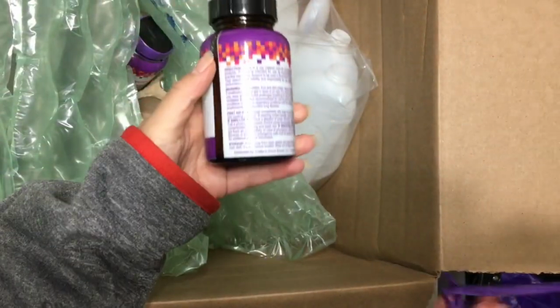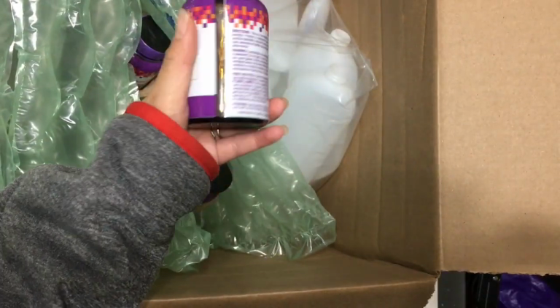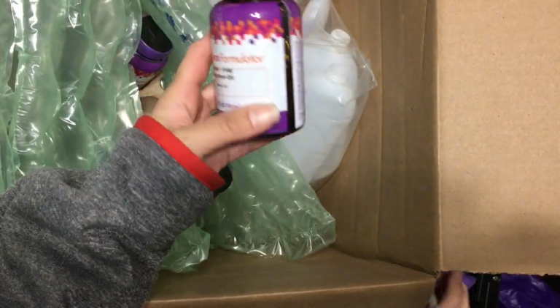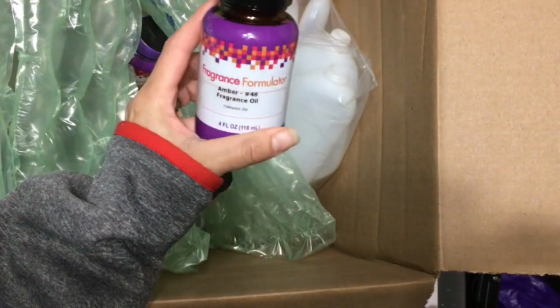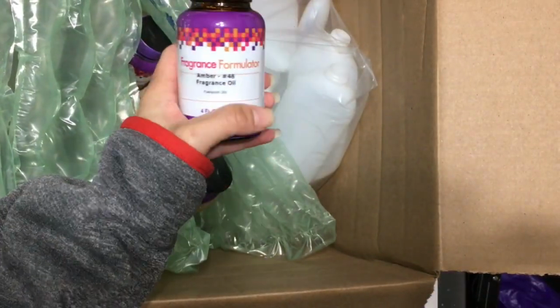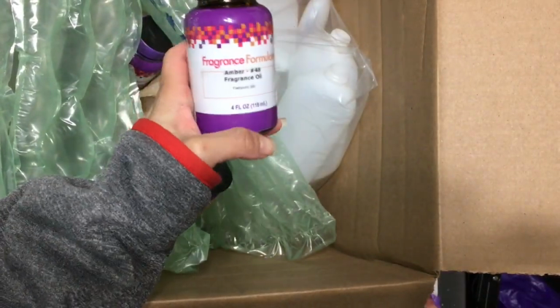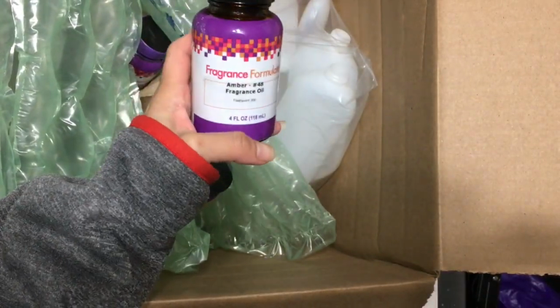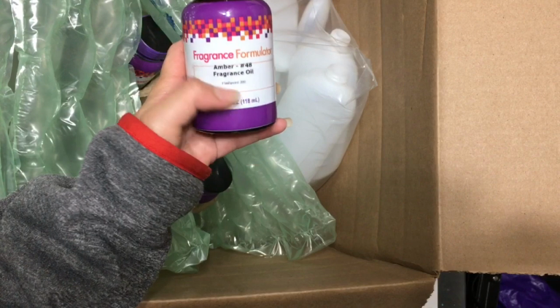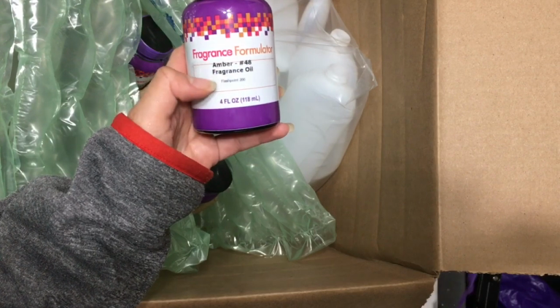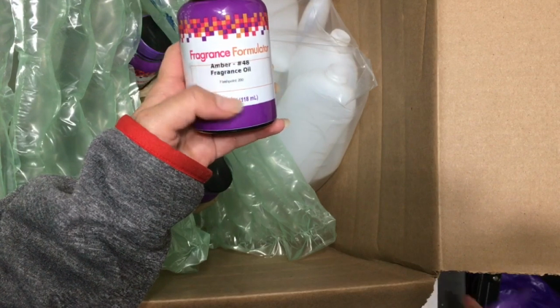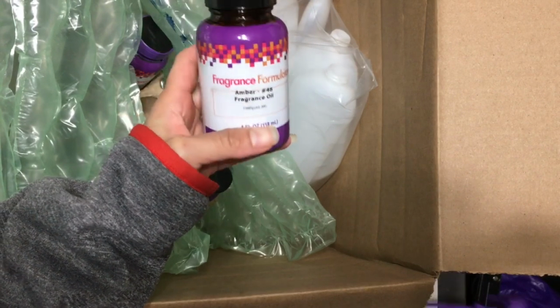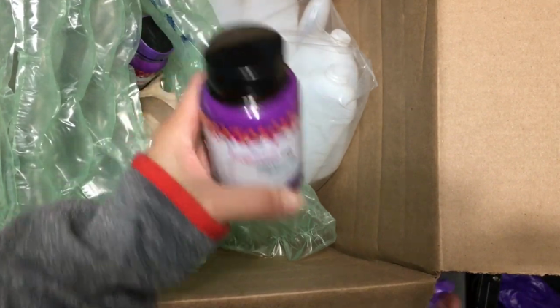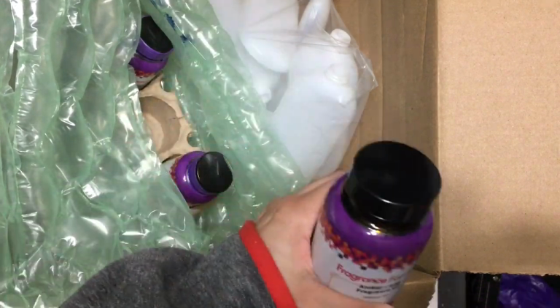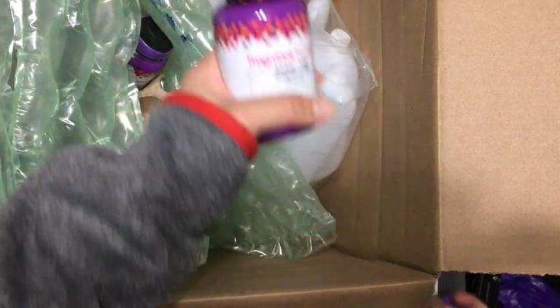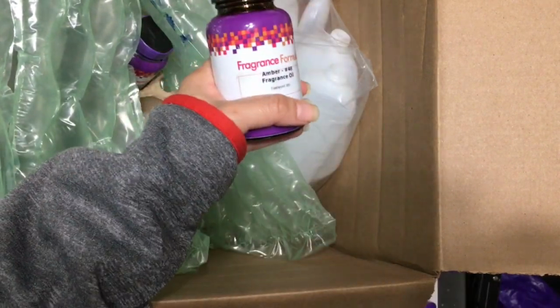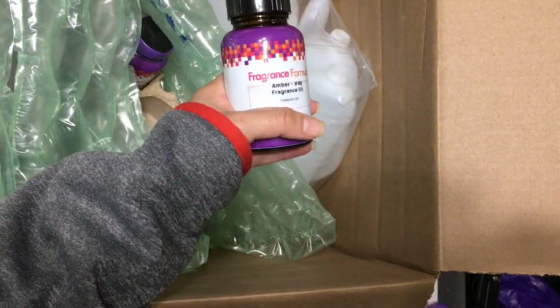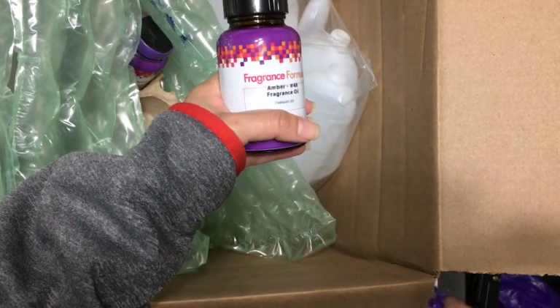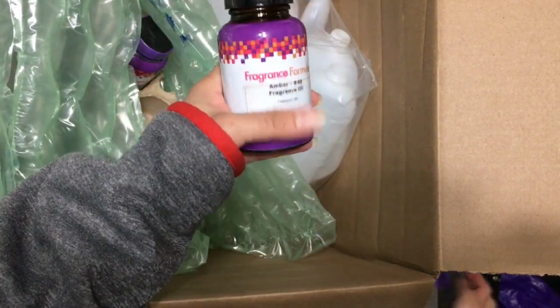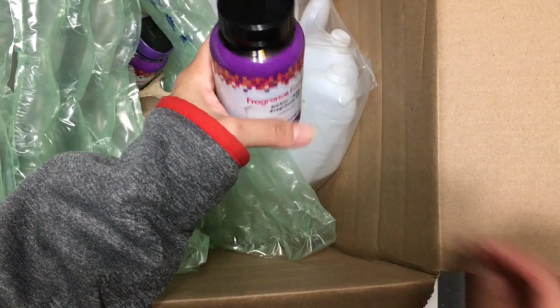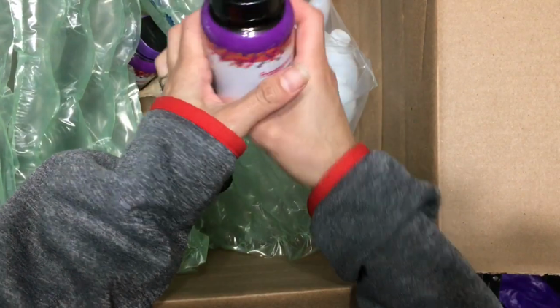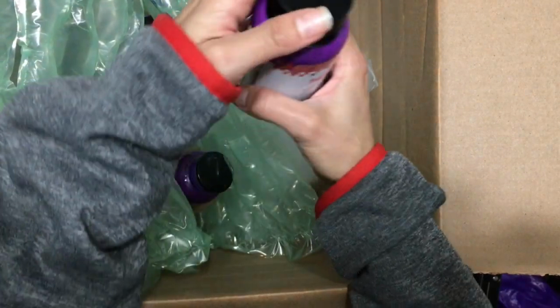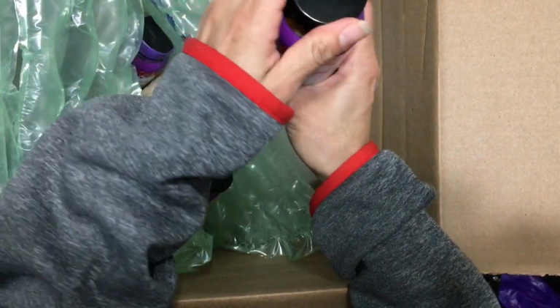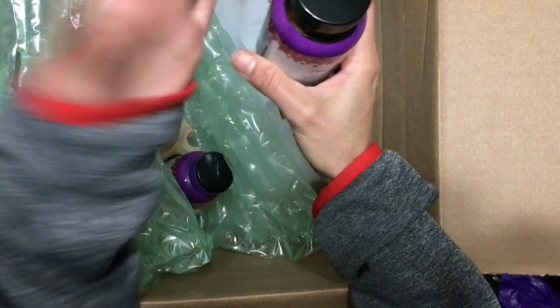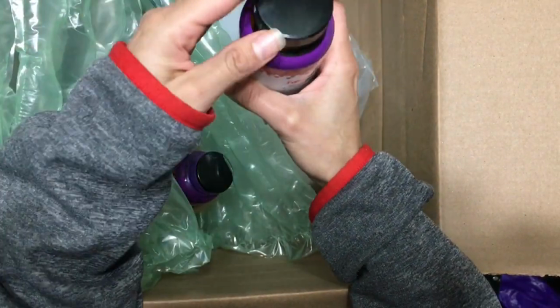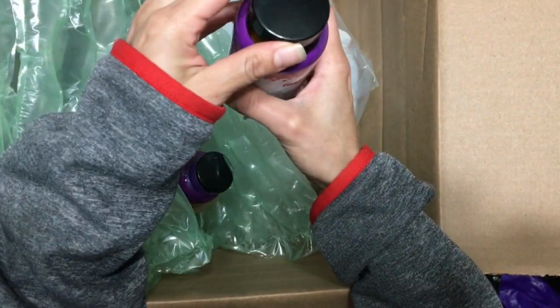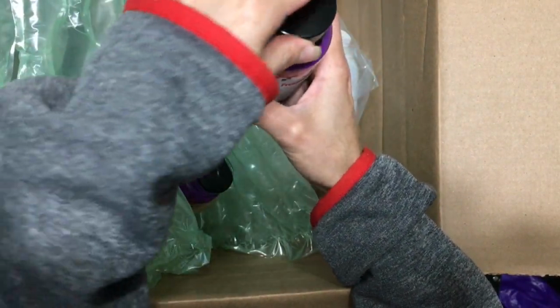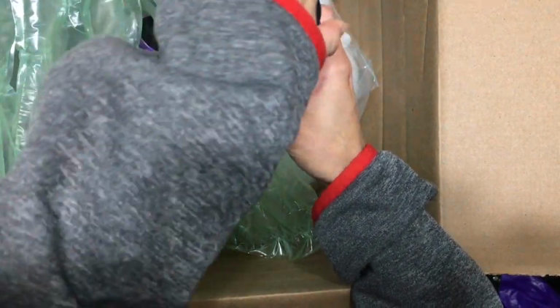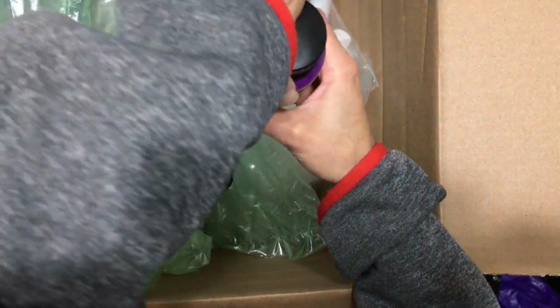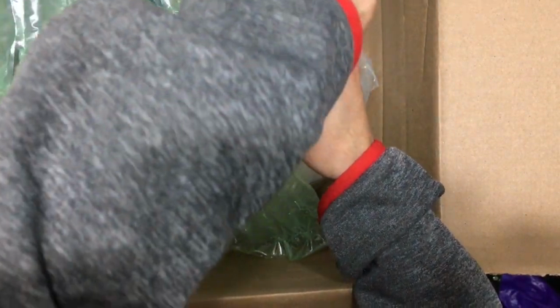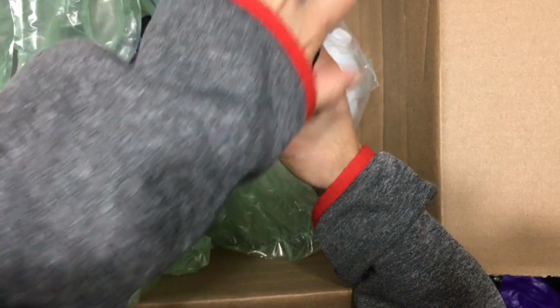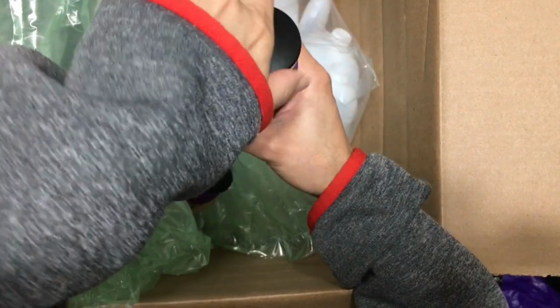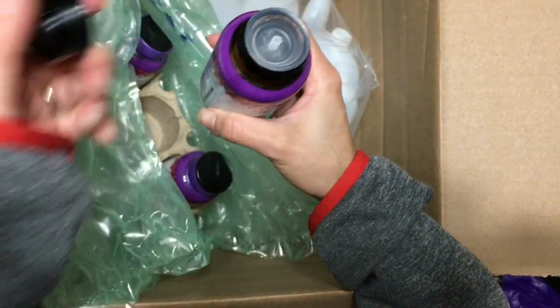This is a fragrance formulator and it's amber. I was very curious about it. Fragrance formulators are meant to be mixed with other fragrances, but you could also use them by themselves.